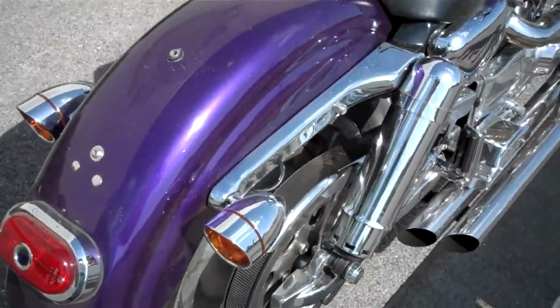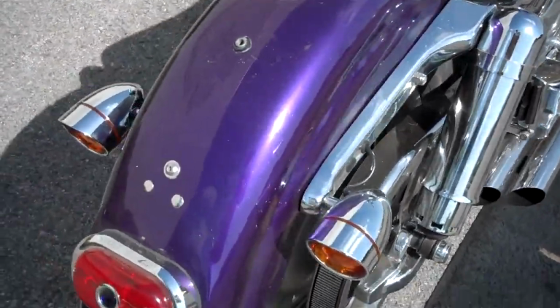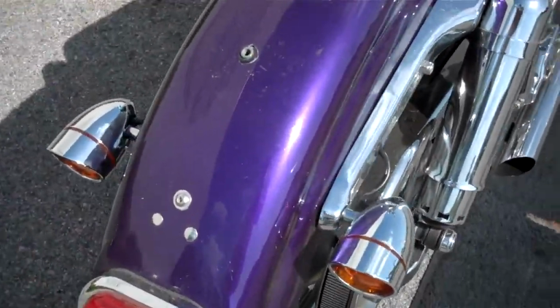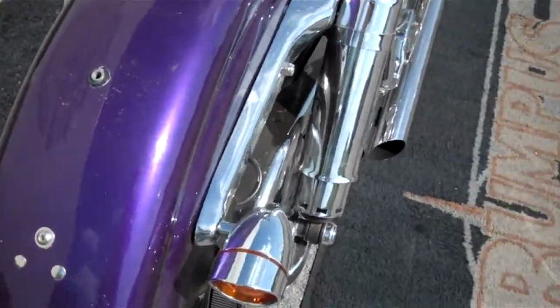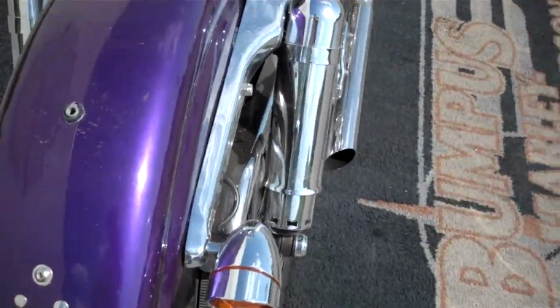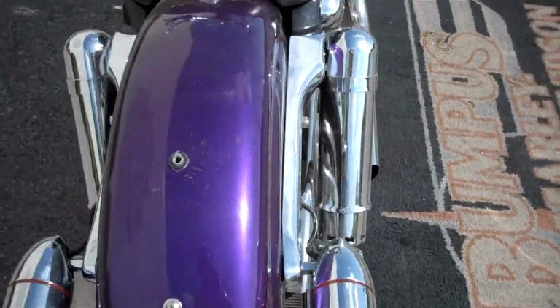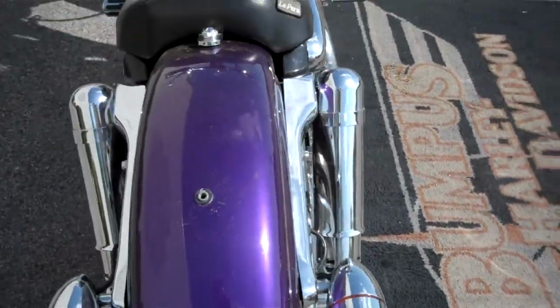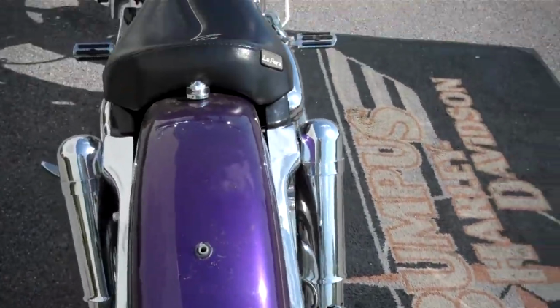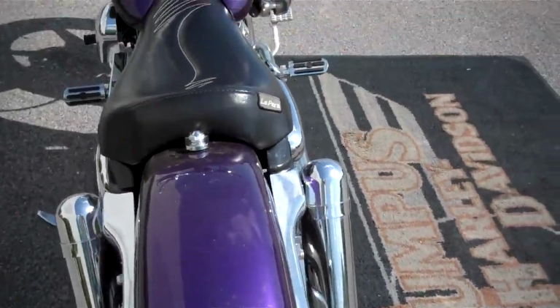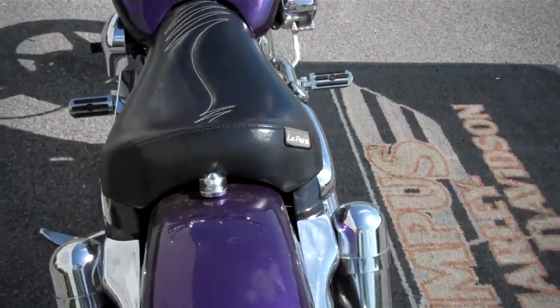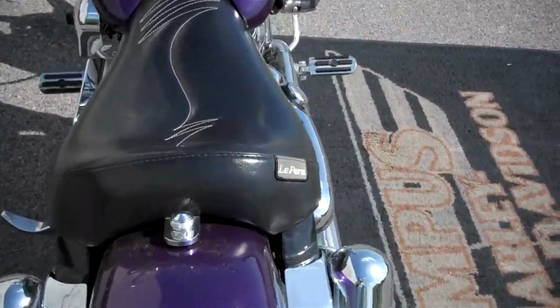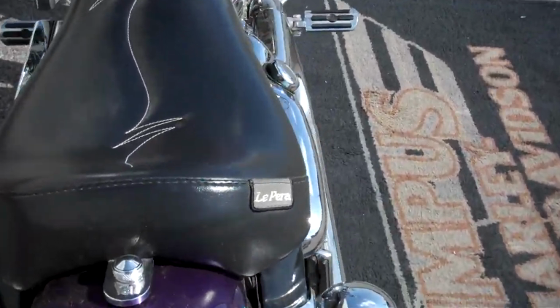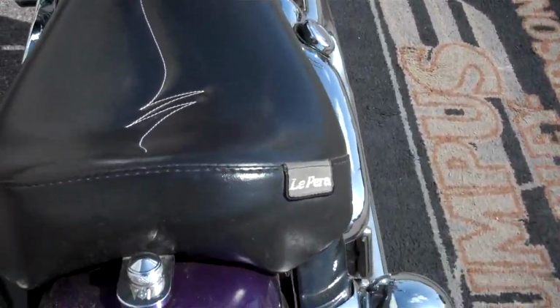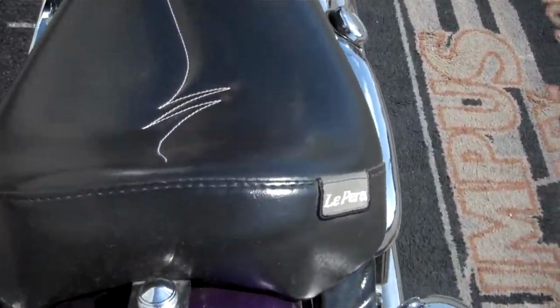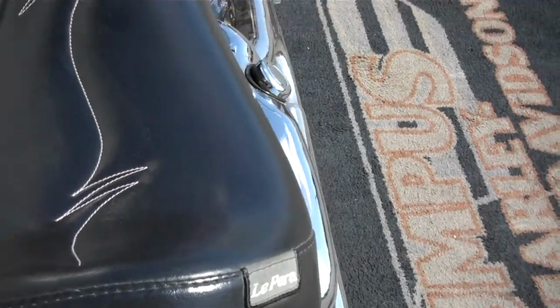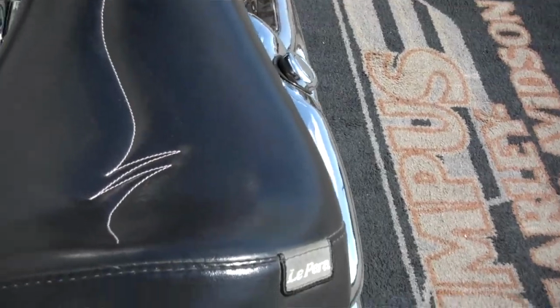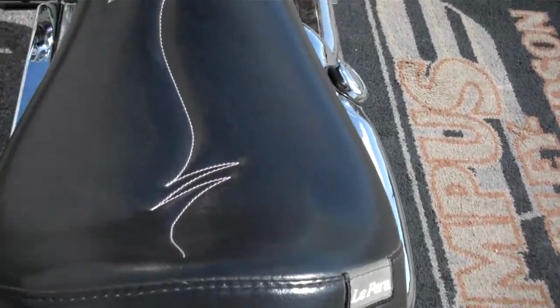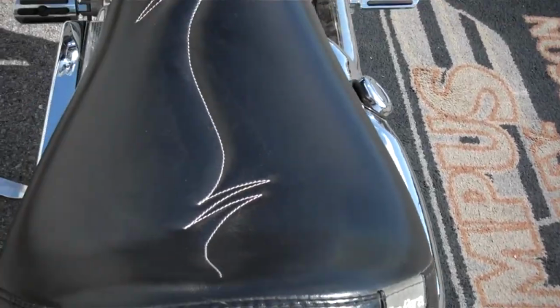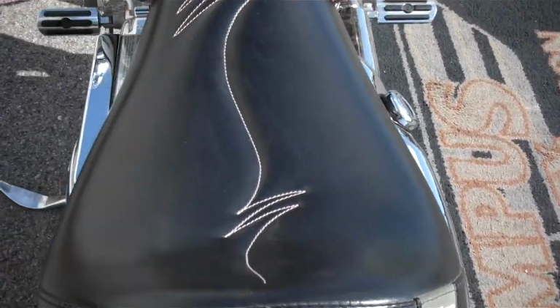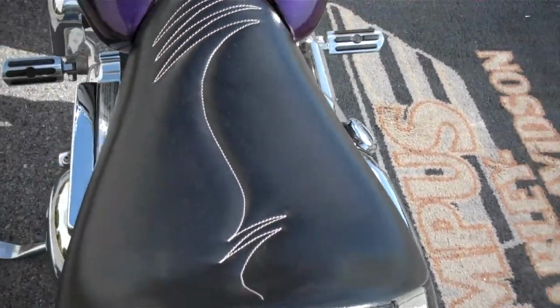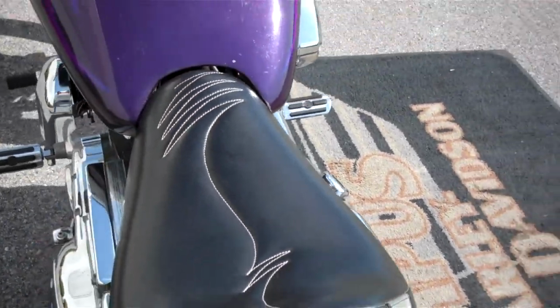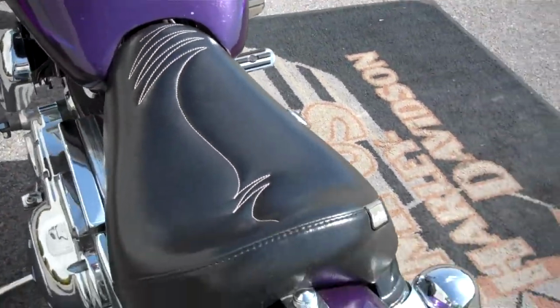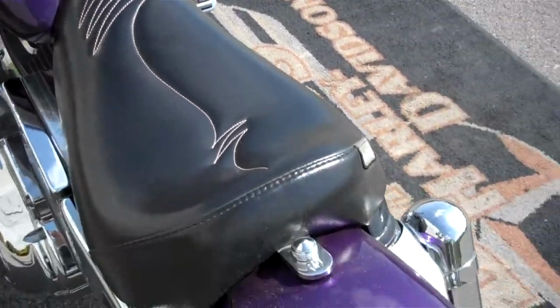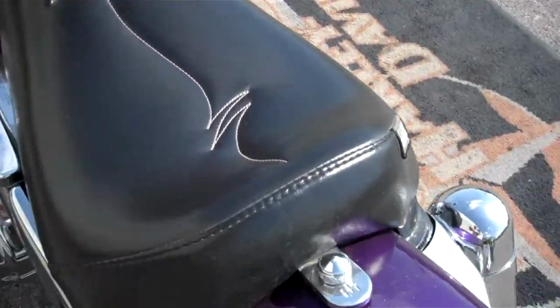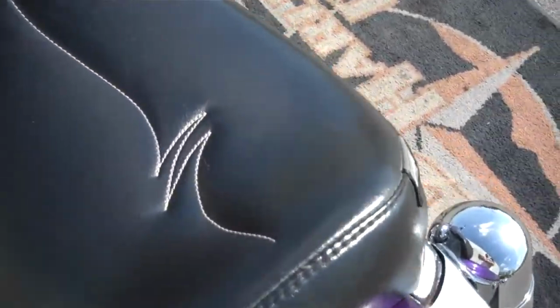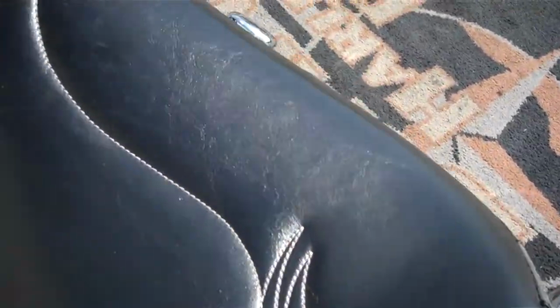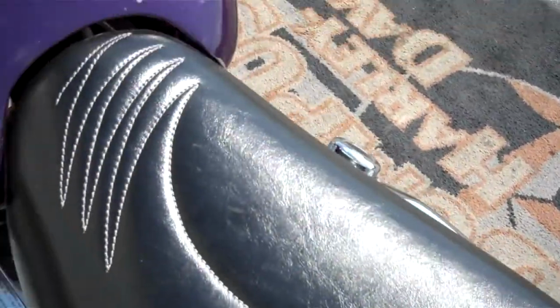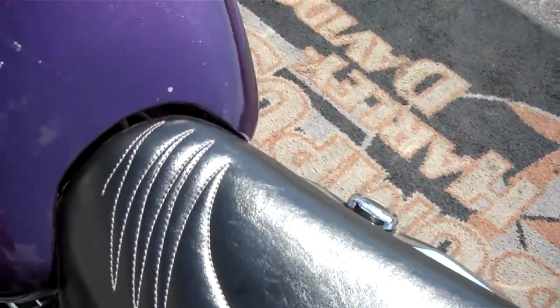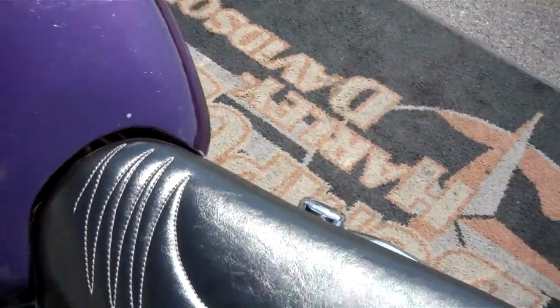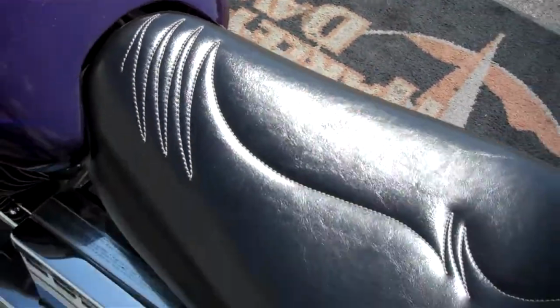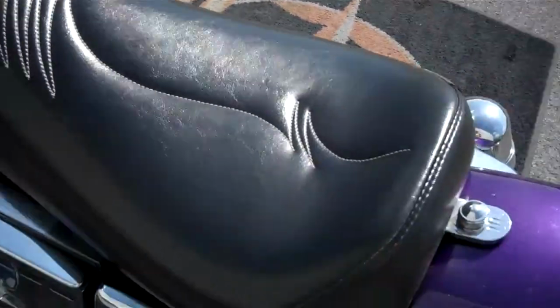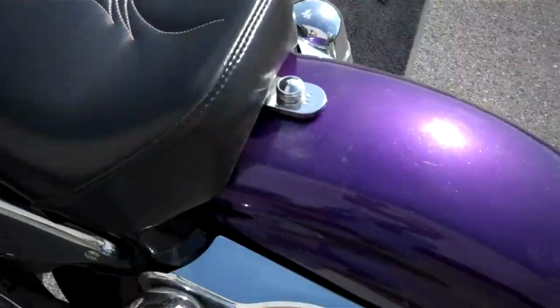Chrome rear mag. Relocated the turn signals. LaPera custom solo seat with stitching, done in purple.